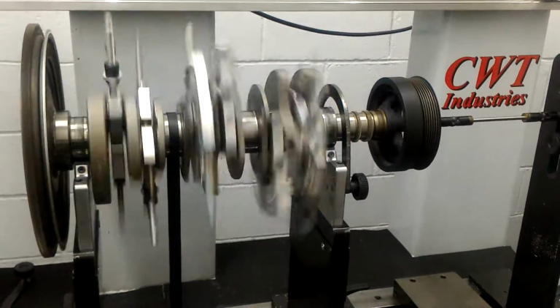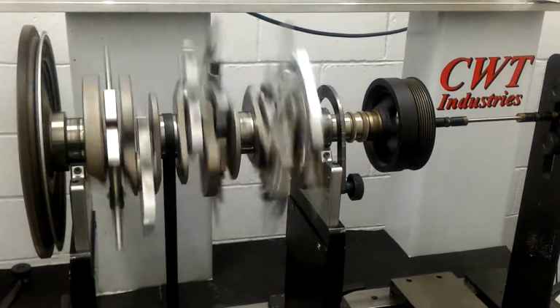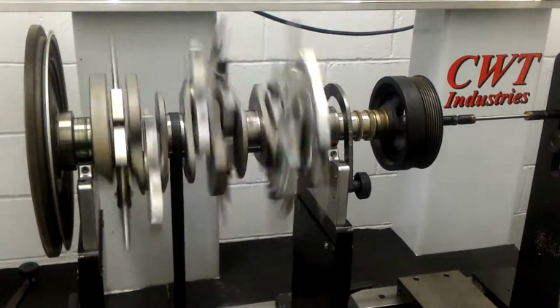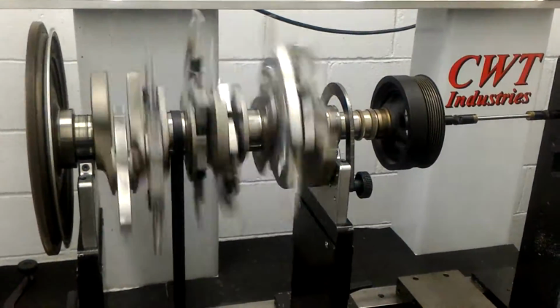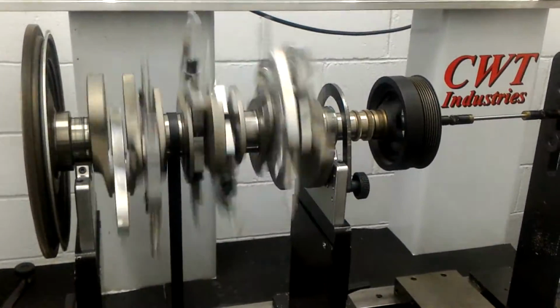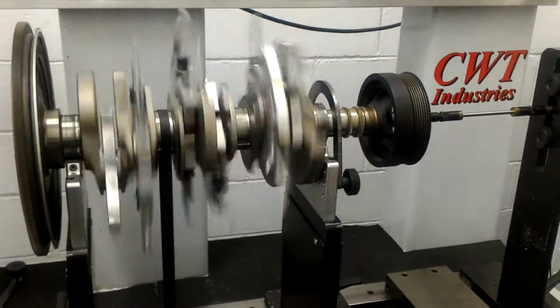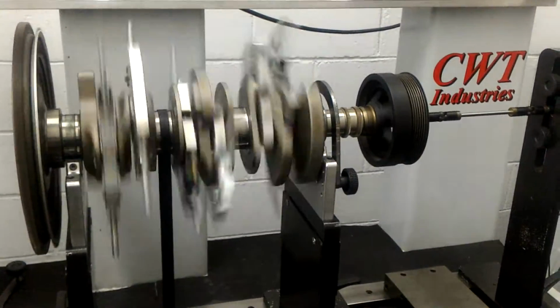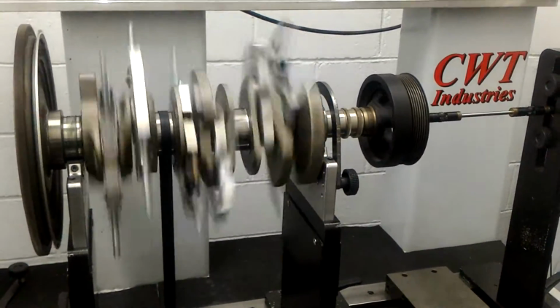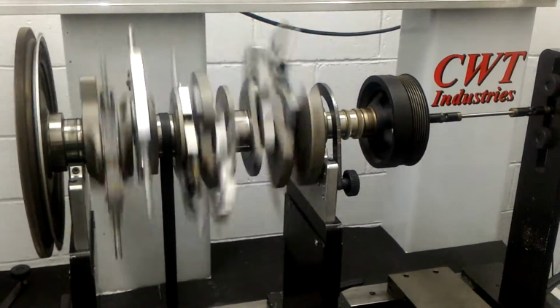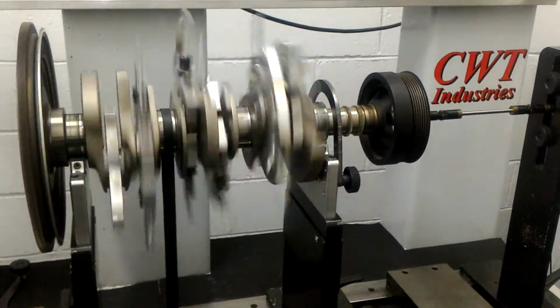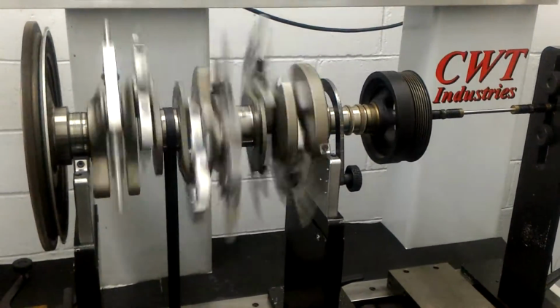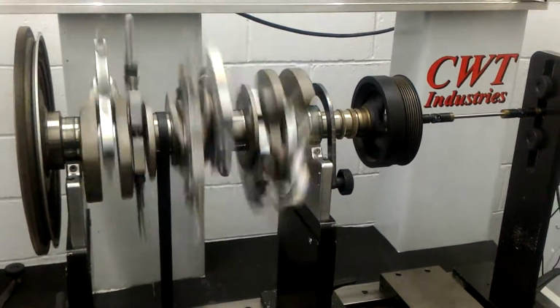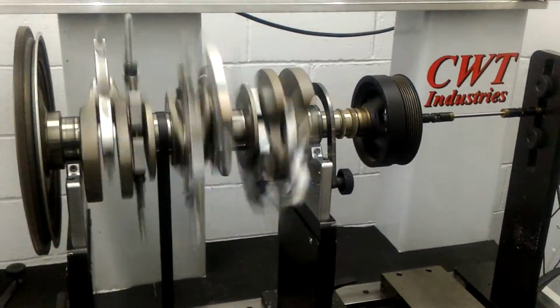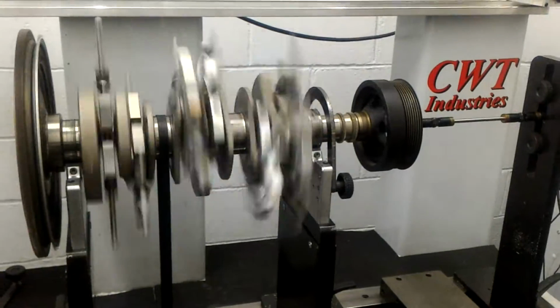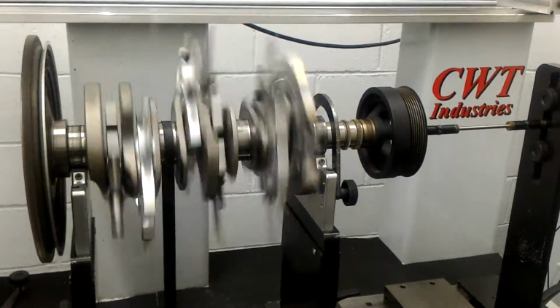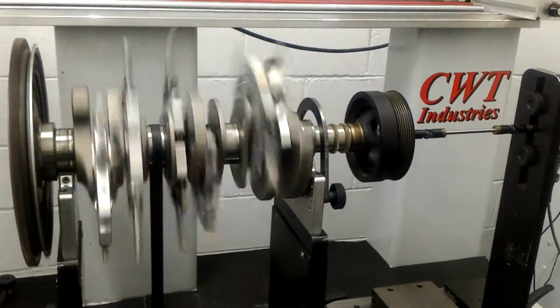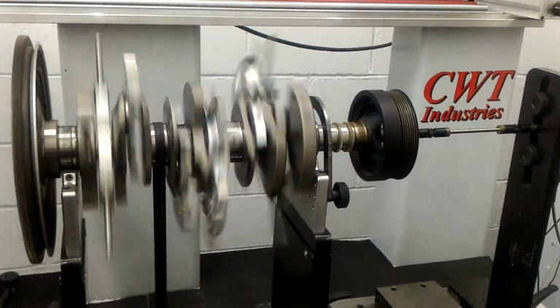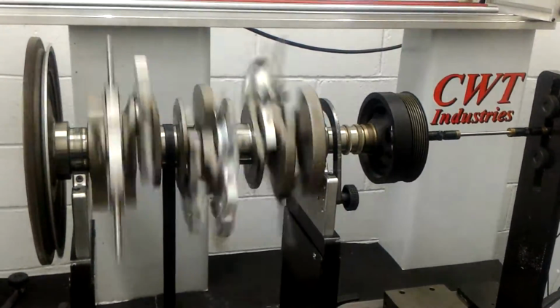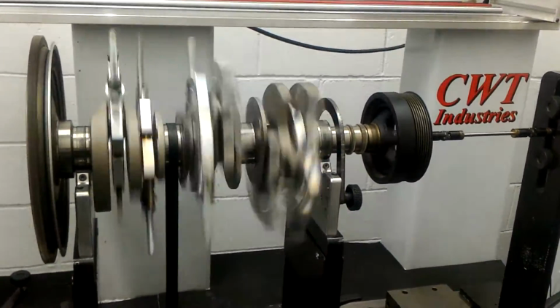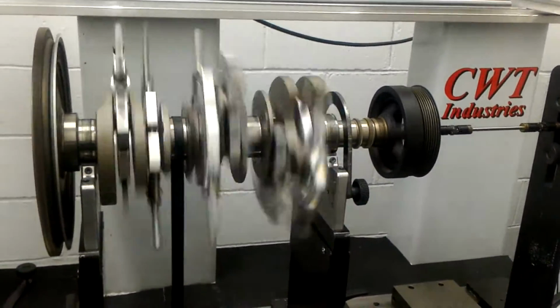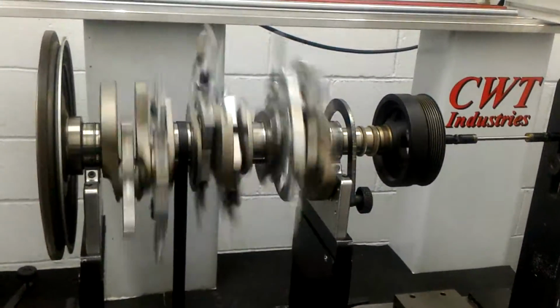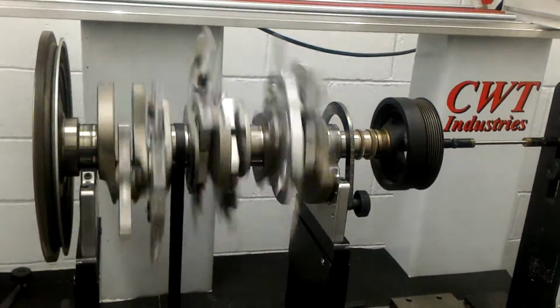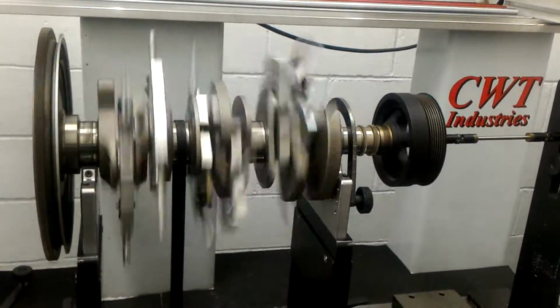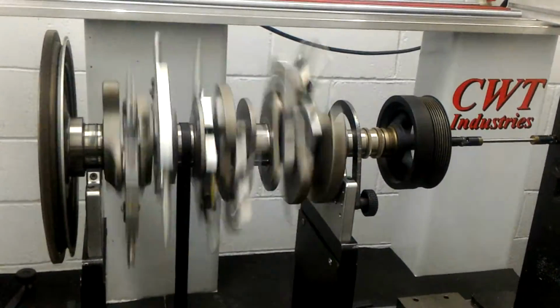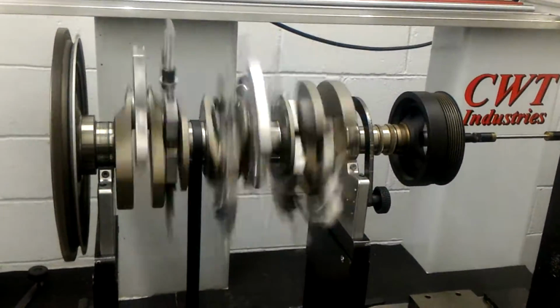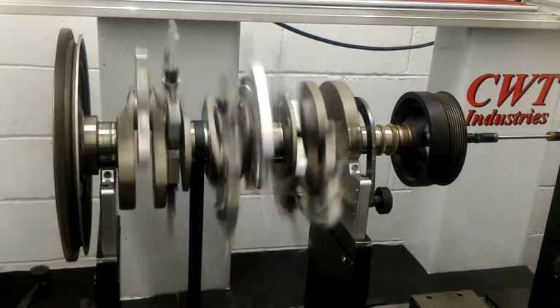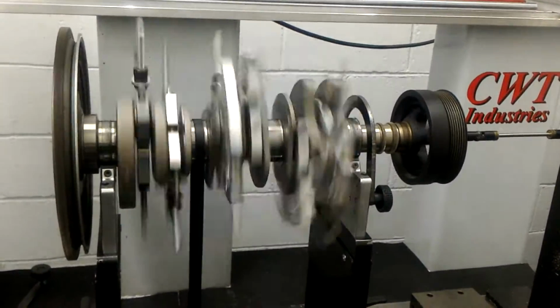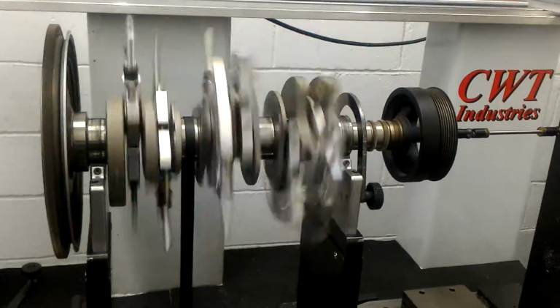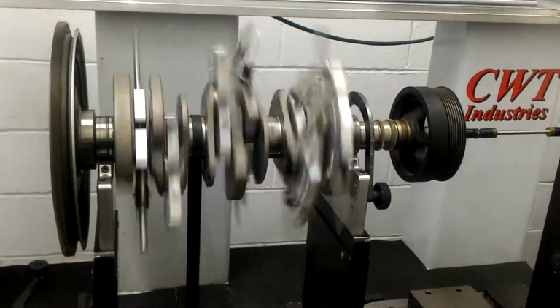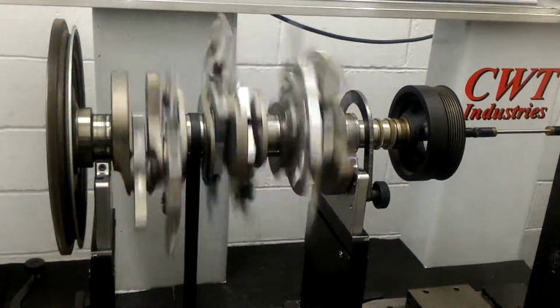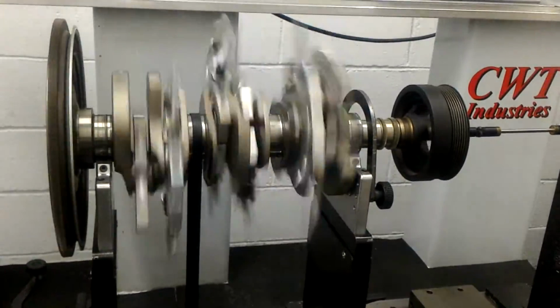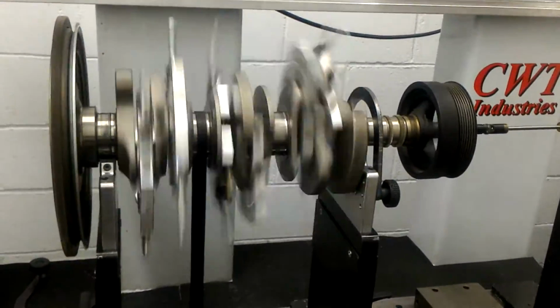With a dynamic balancing machine, CWP Industries brand, let's see the result after.